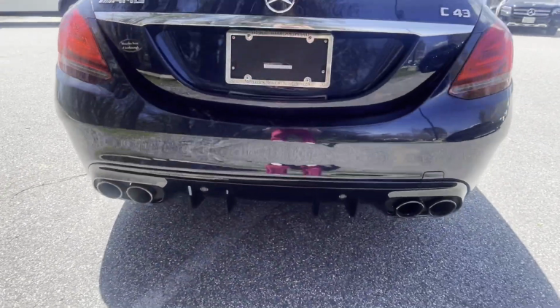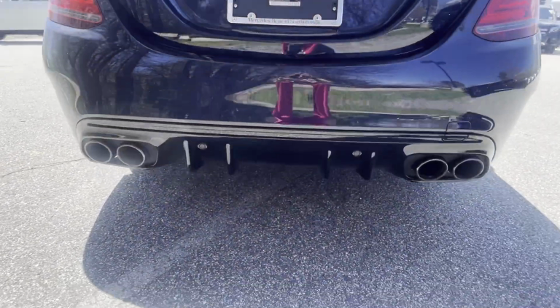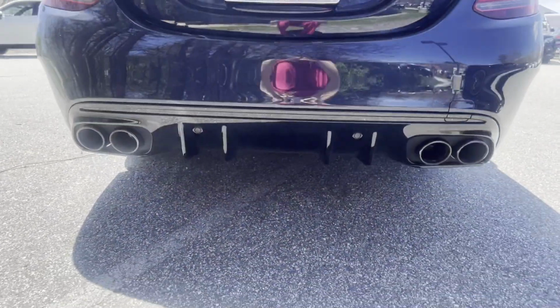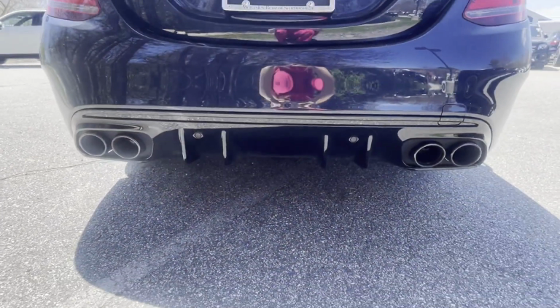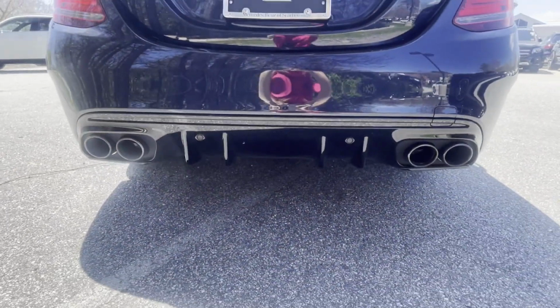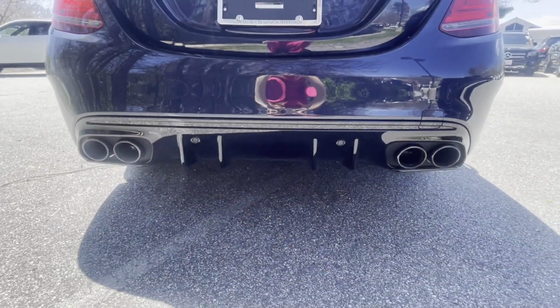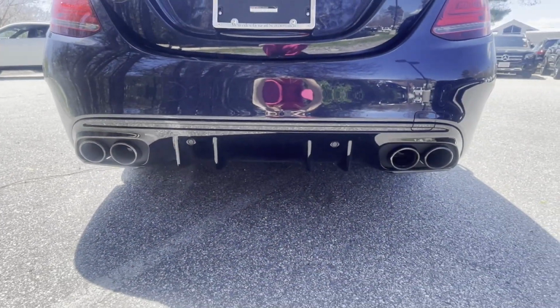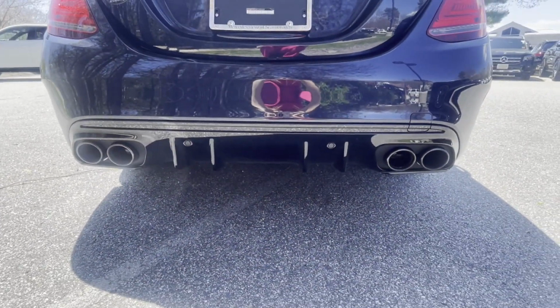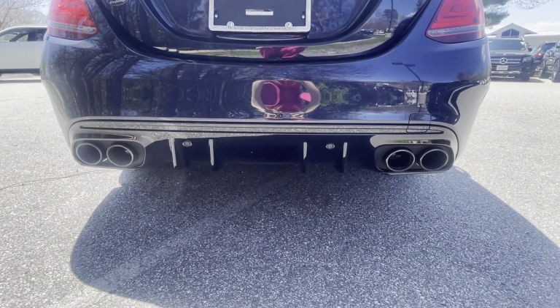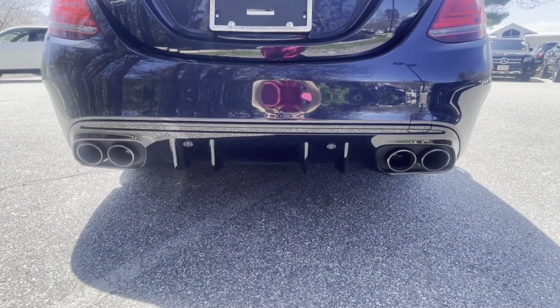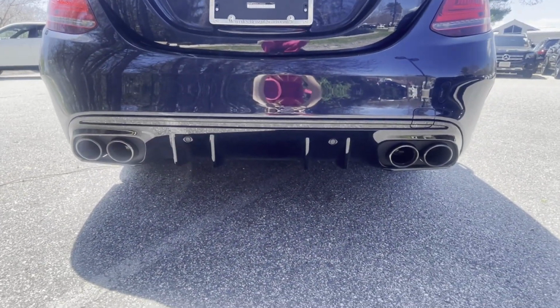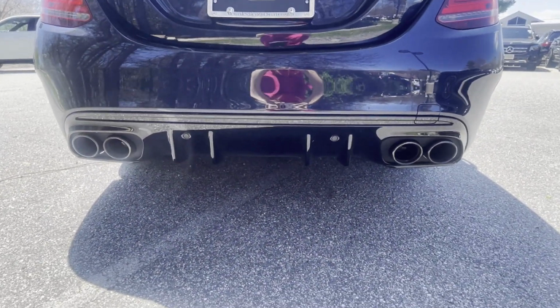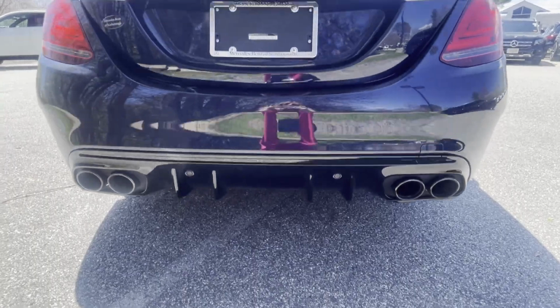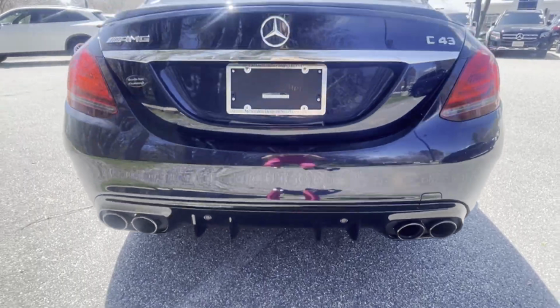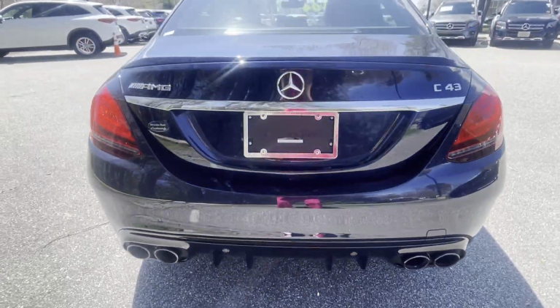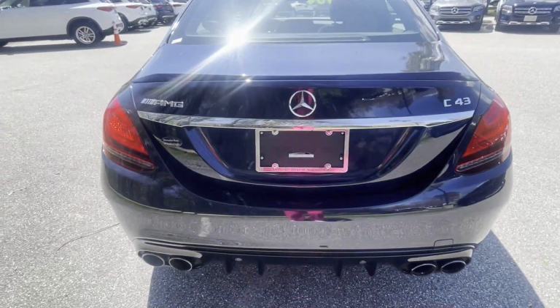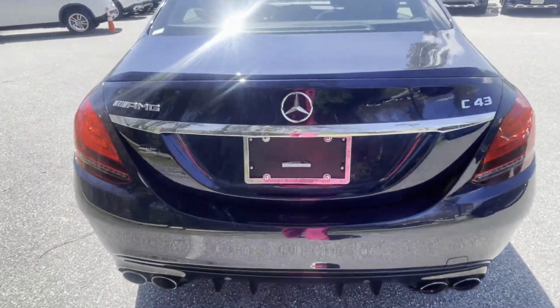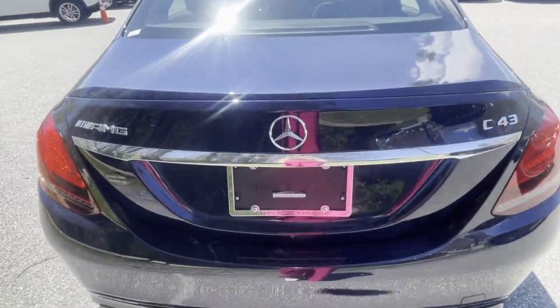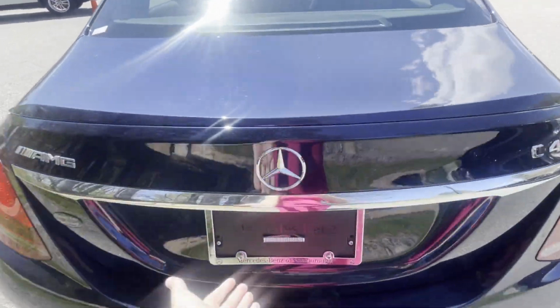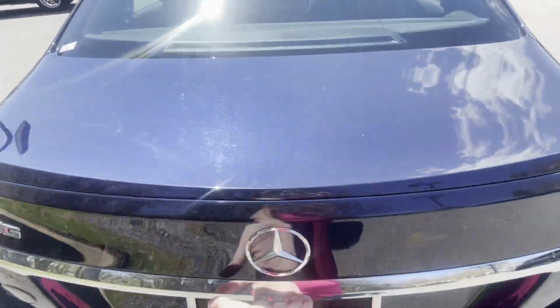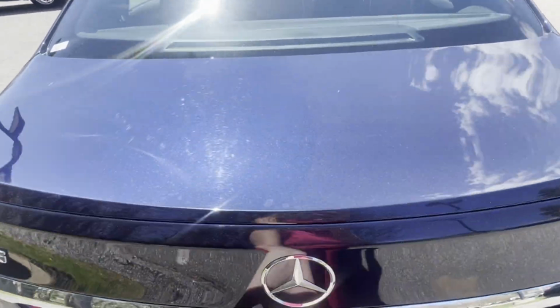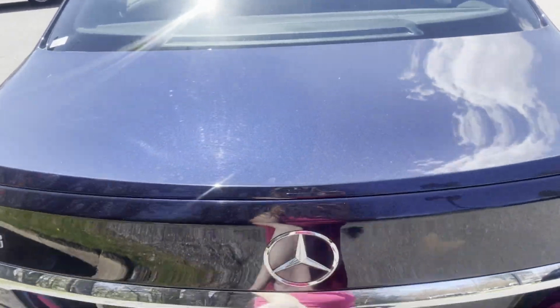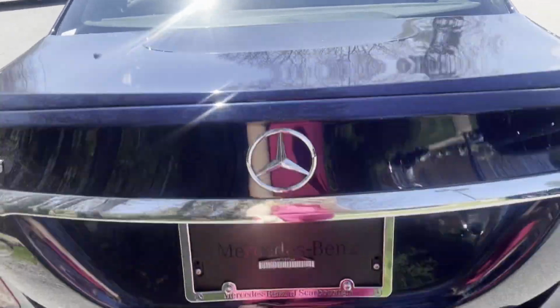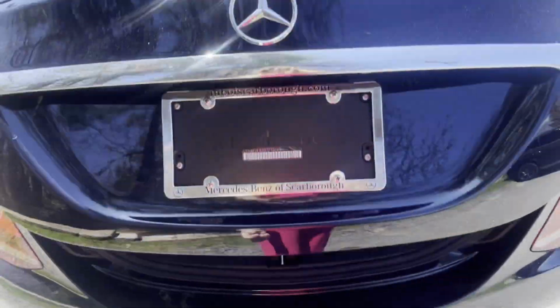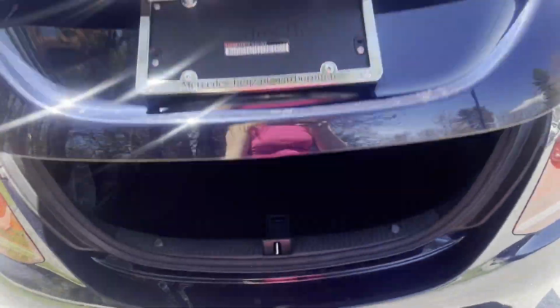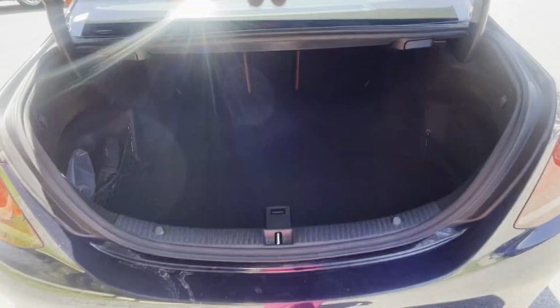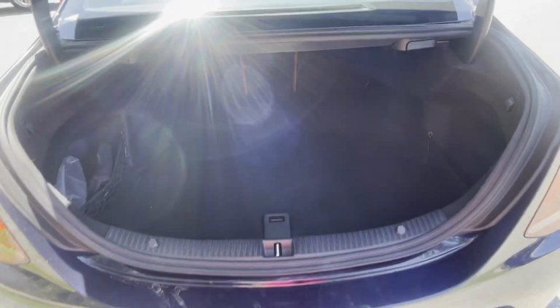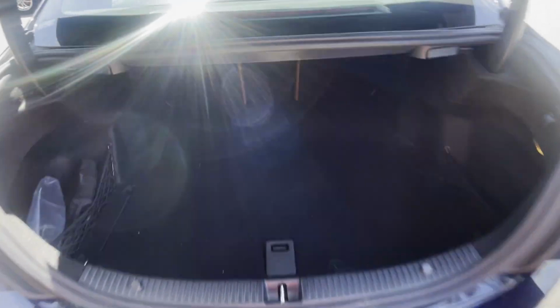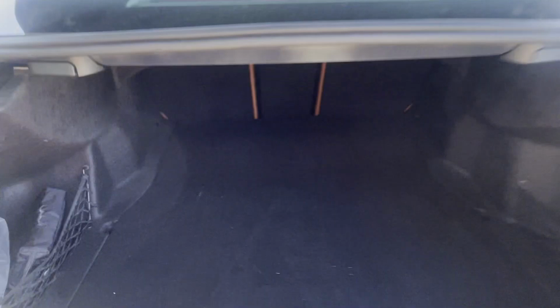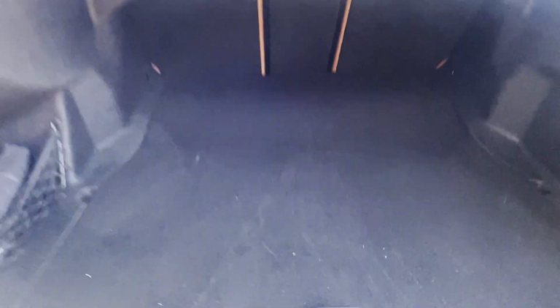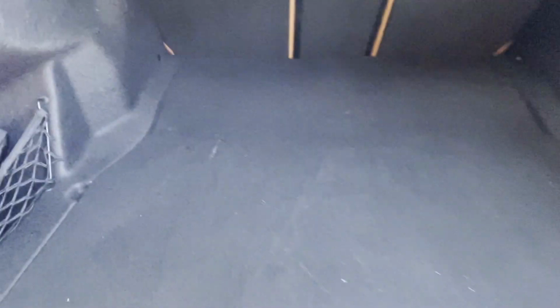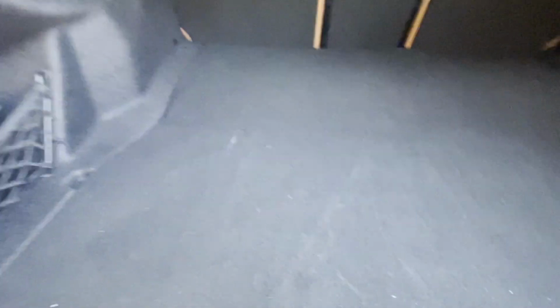Quad tips with the AMG performance exhaust. Trunk space — plenty of room back here.